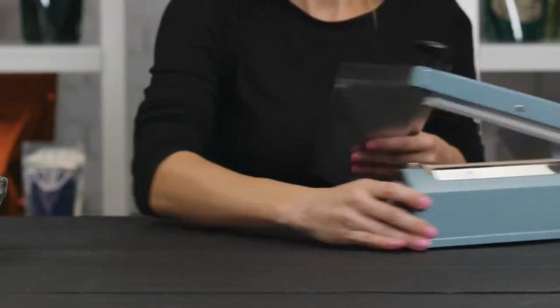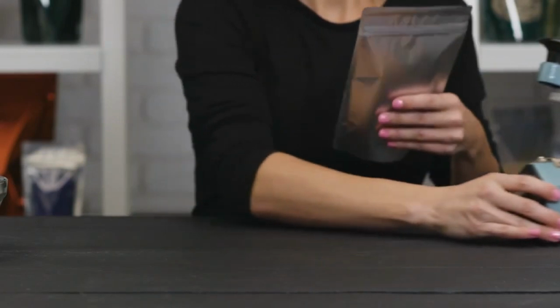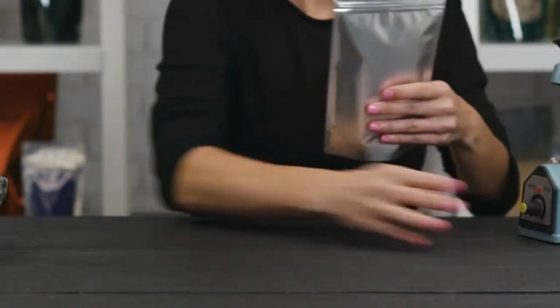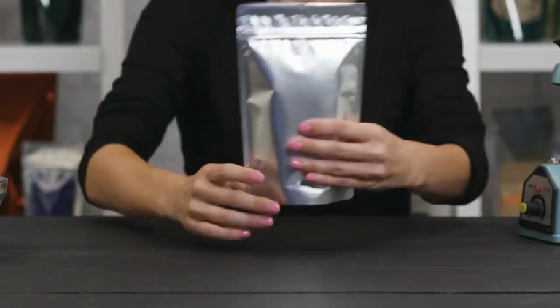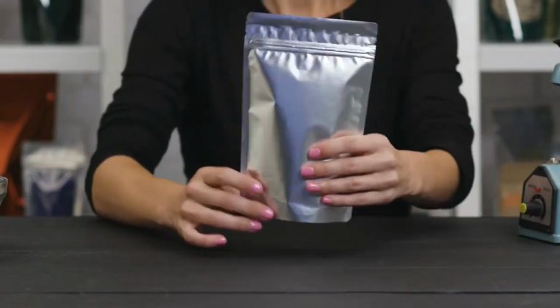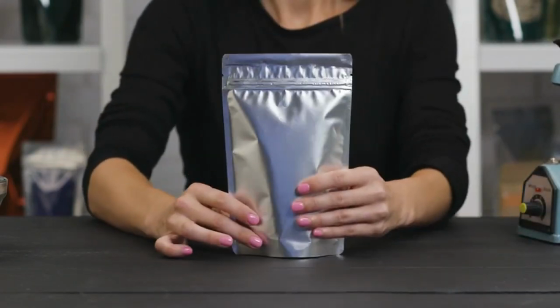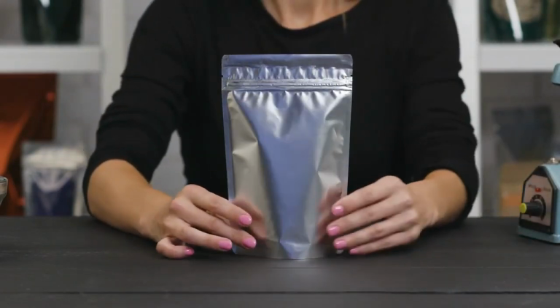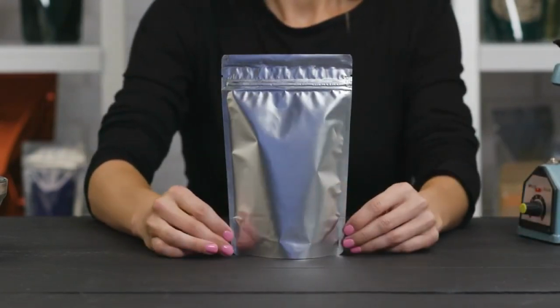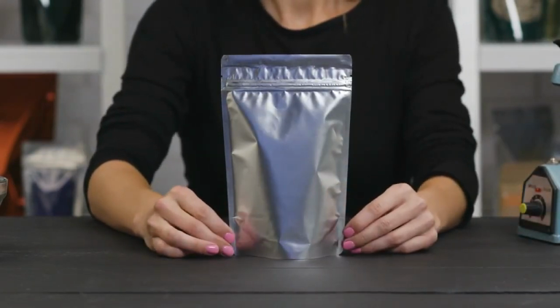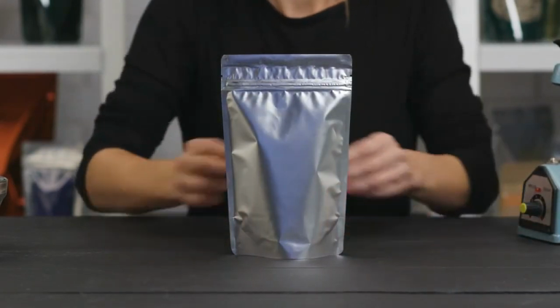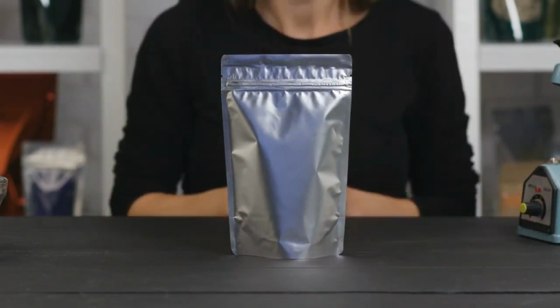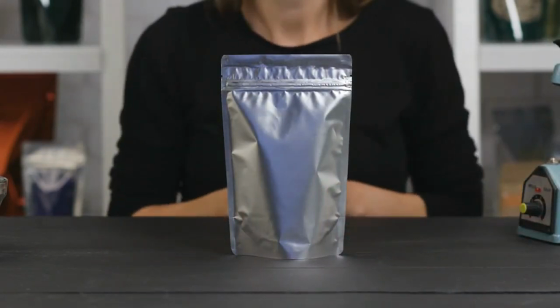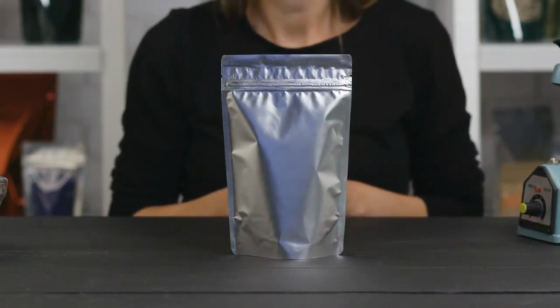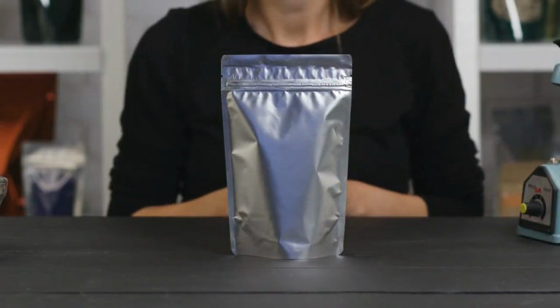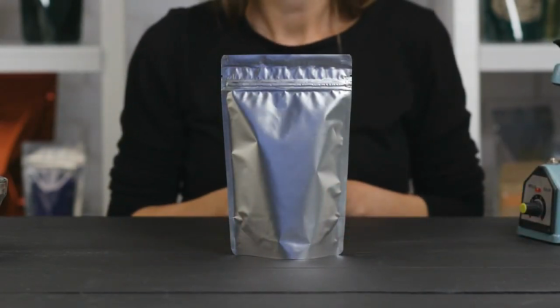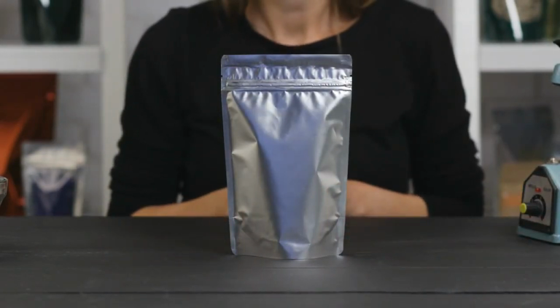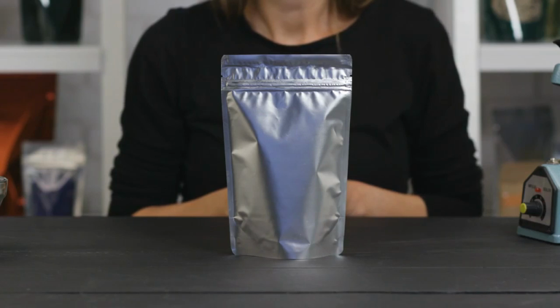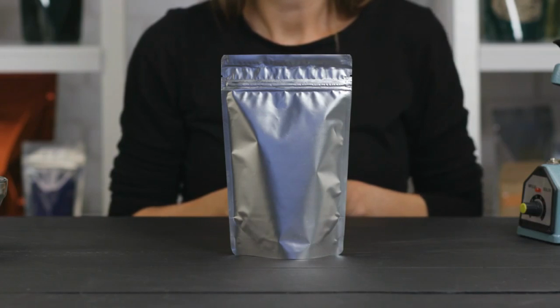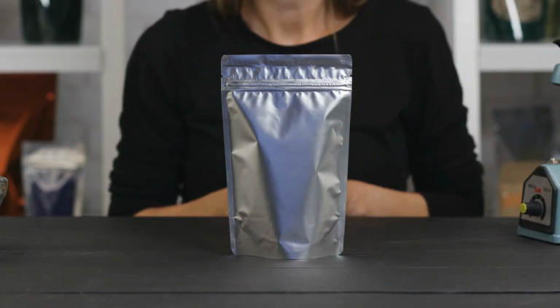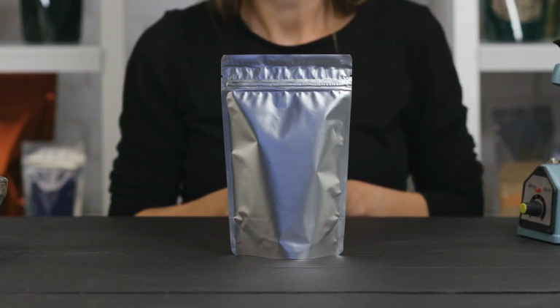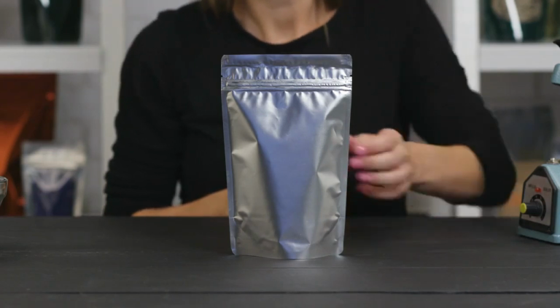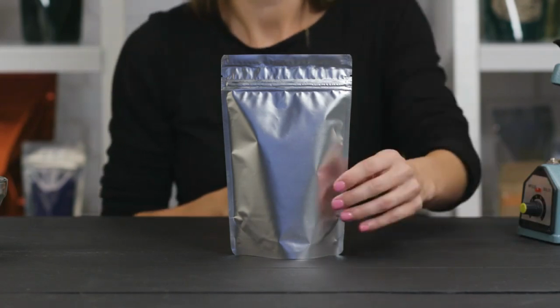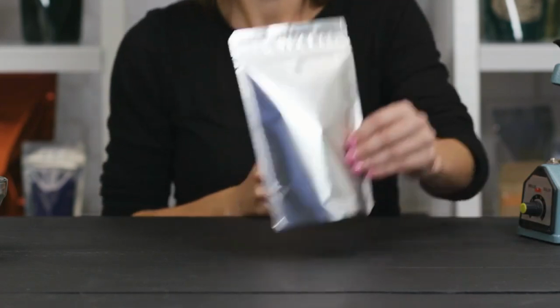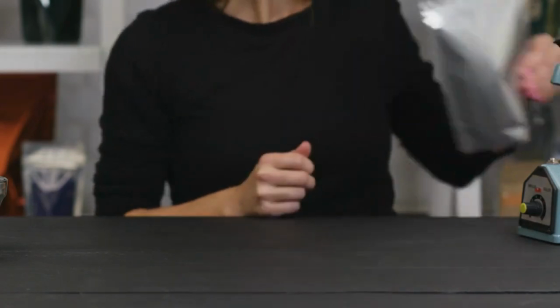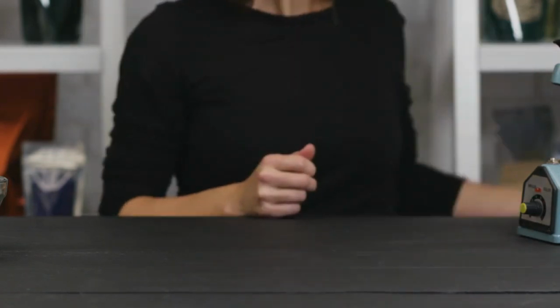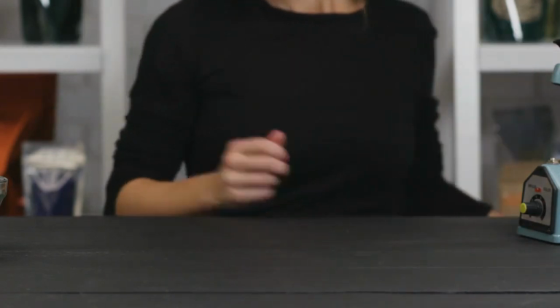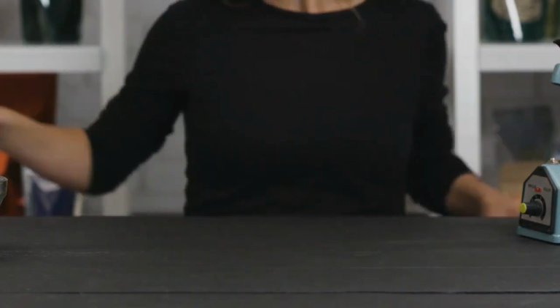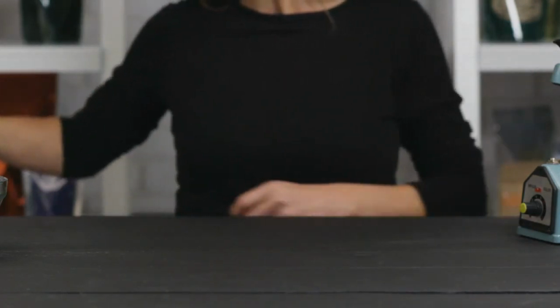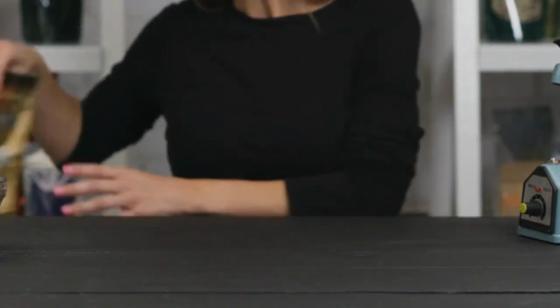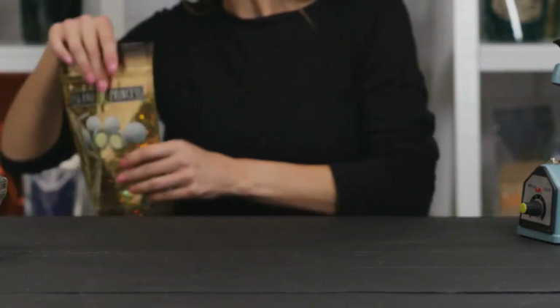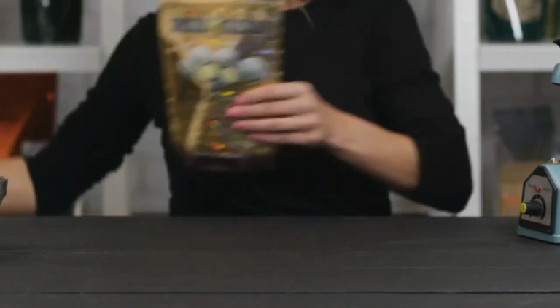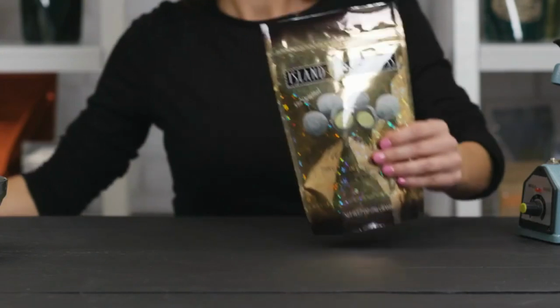Metallized bags are perfect for grains, pastas, granola, trail mix, dried fruit, pretzels, candies, and anything else that needs an extra level of protection from light, air, and moisture.